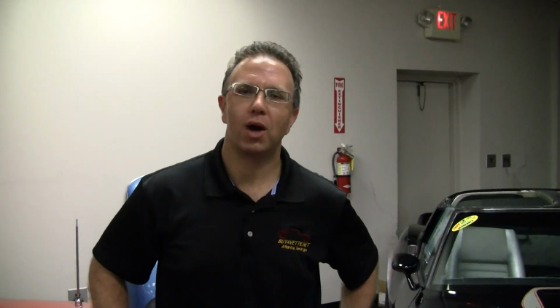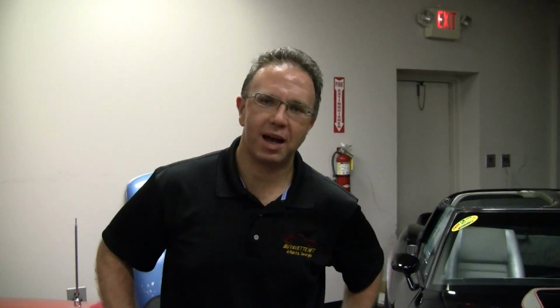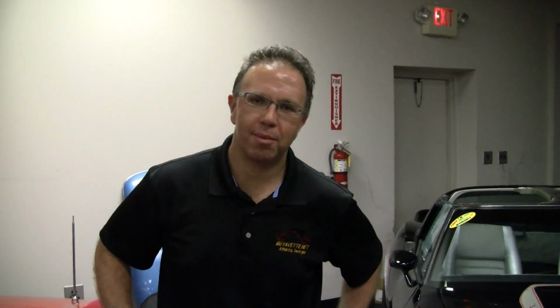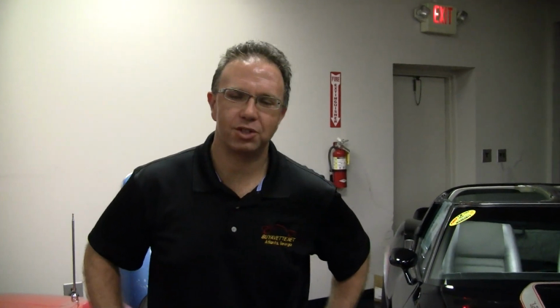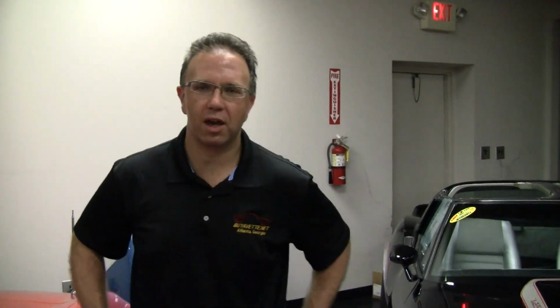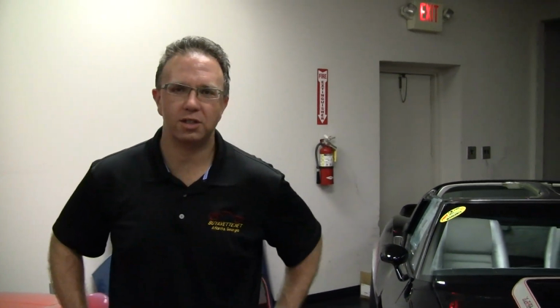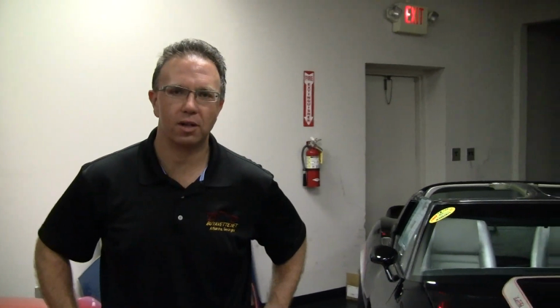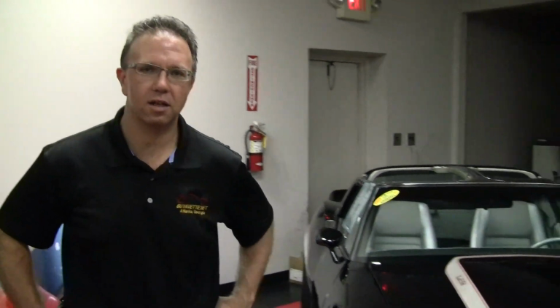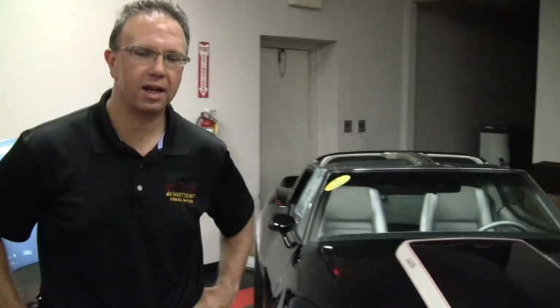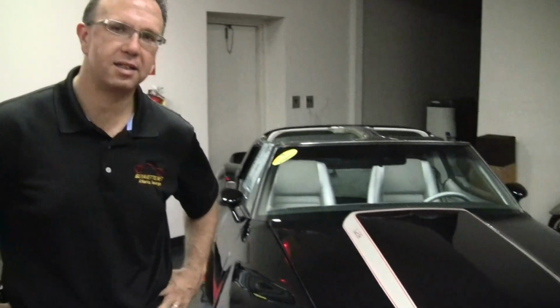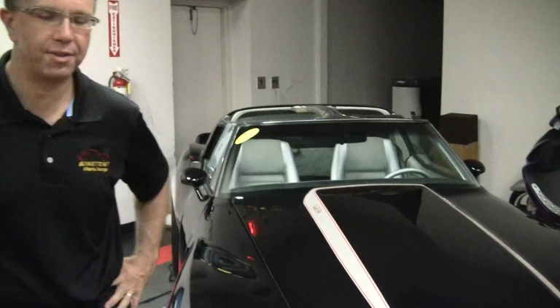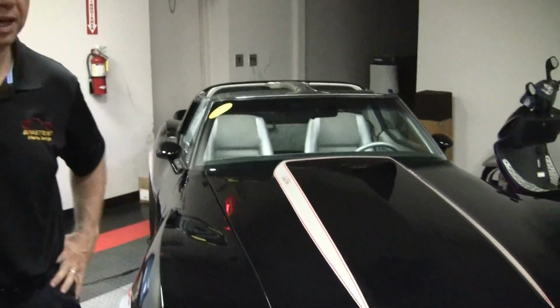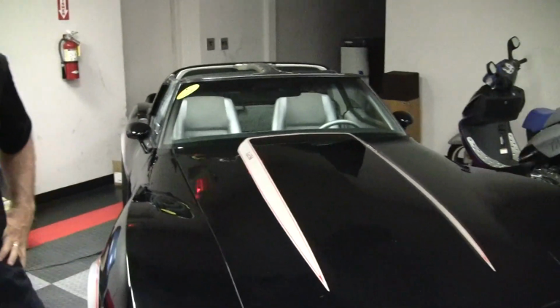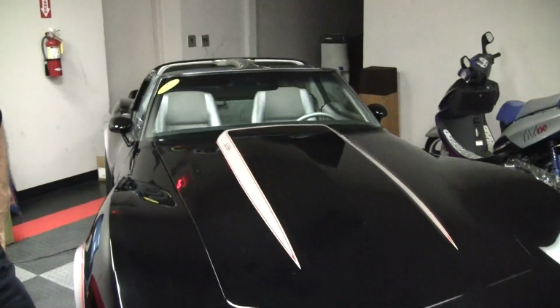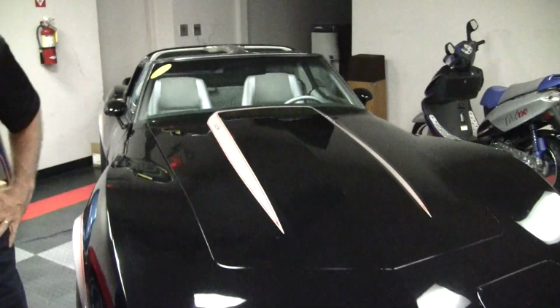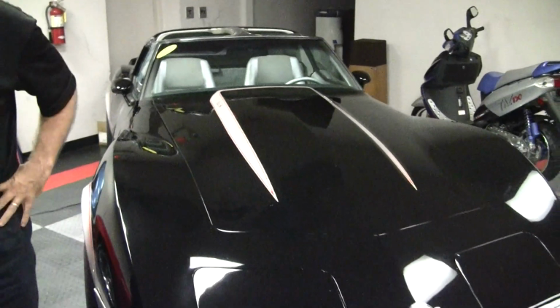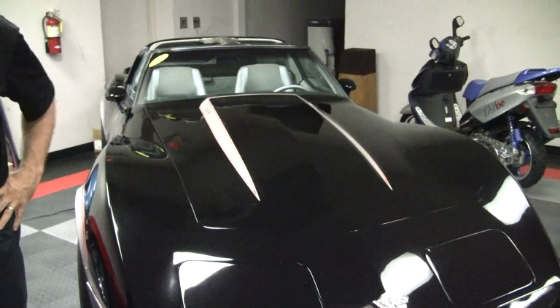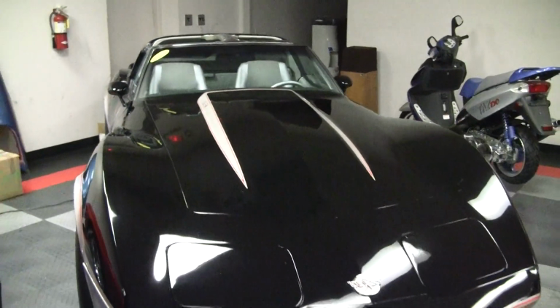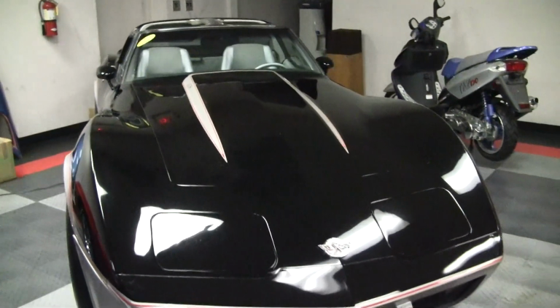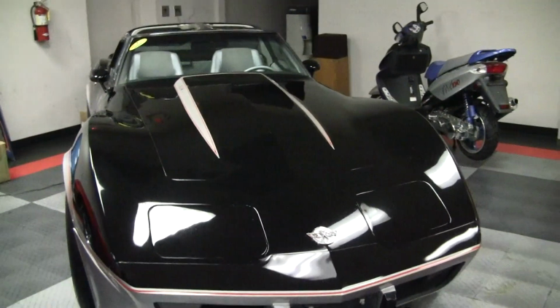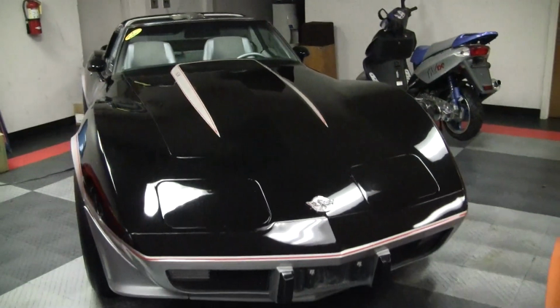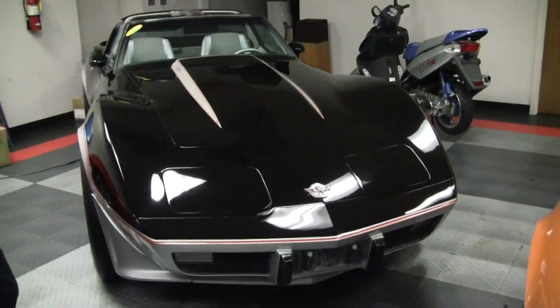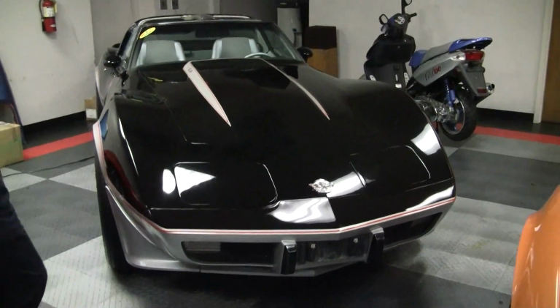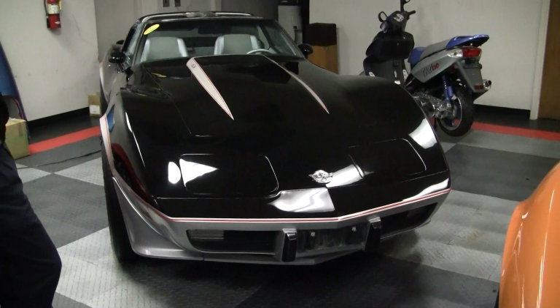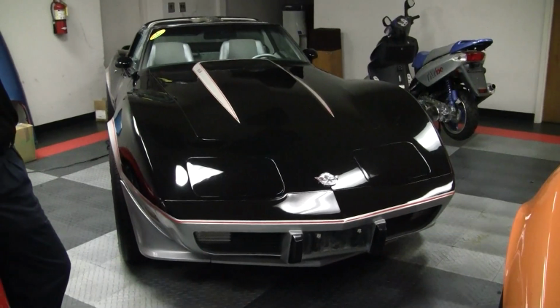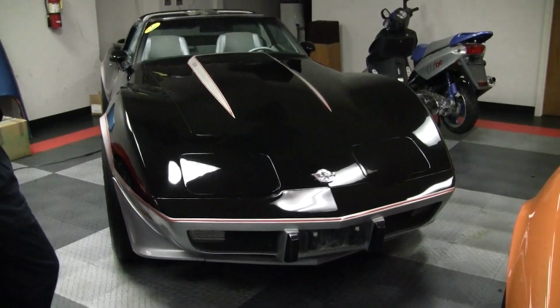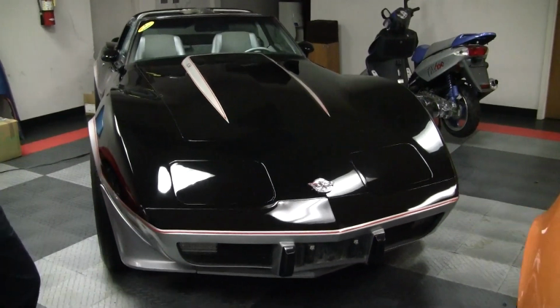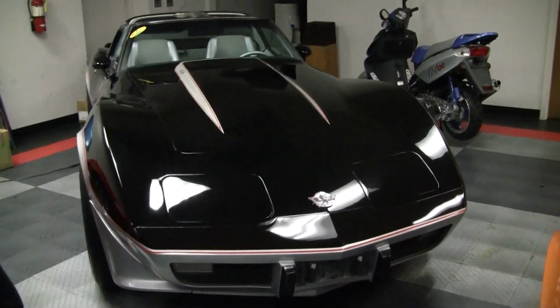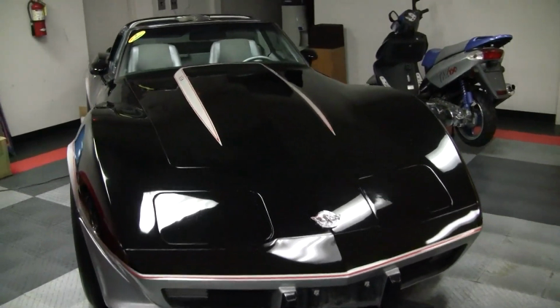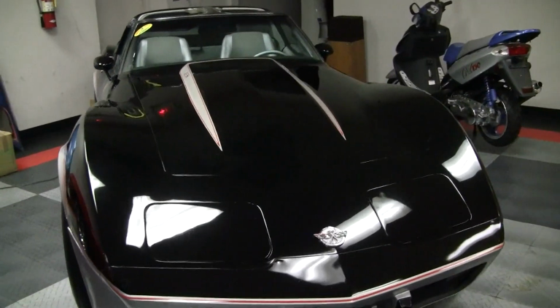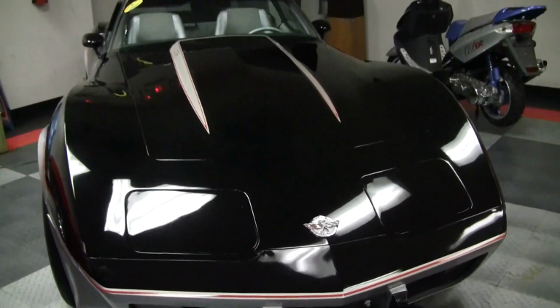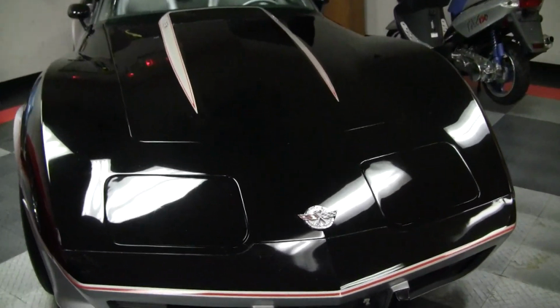Welcome to Buy a Vet. My name is John Ivankovic. Today we're going to take a look at a 1978 Pace Car Corvette. This is a believed-to-be 16,000-mile Corvette in very good driver shape.